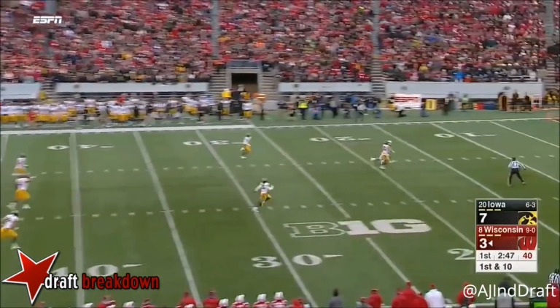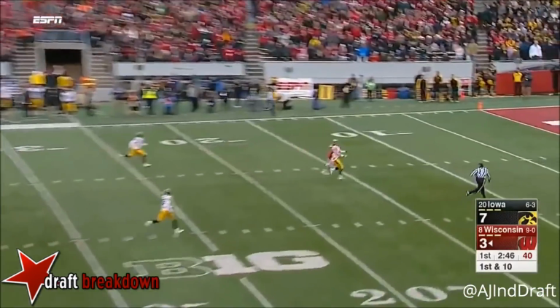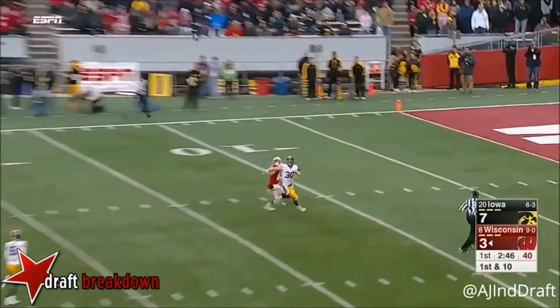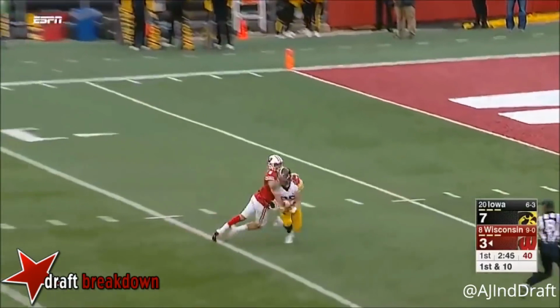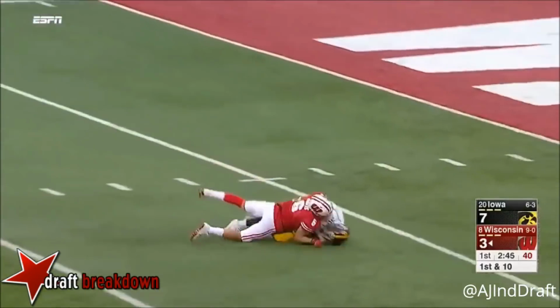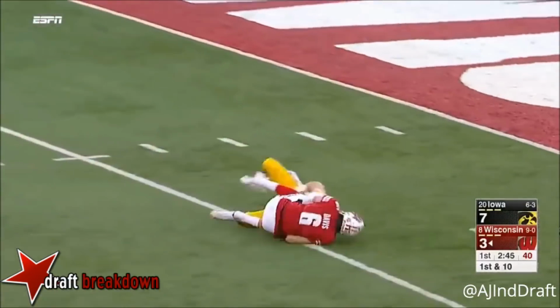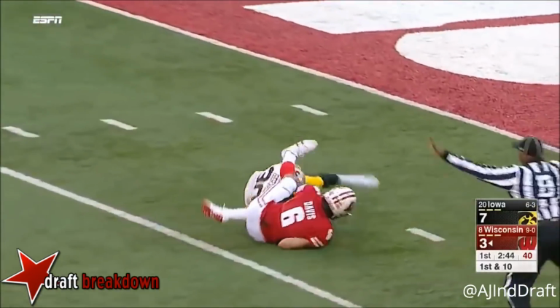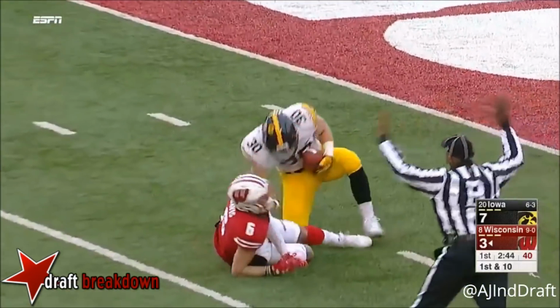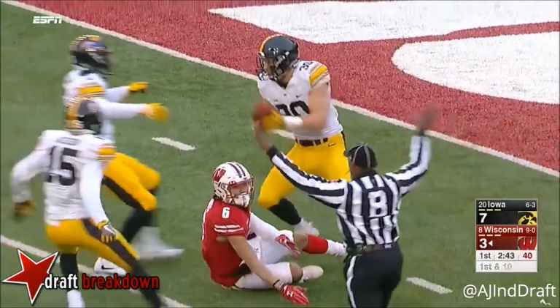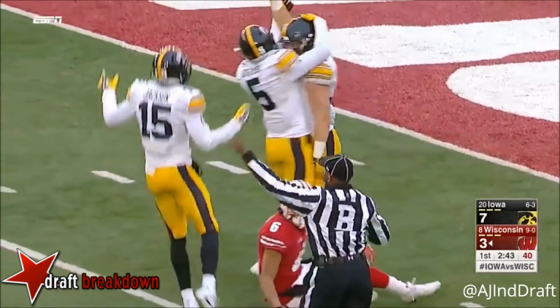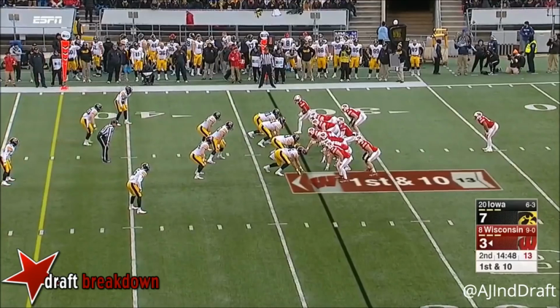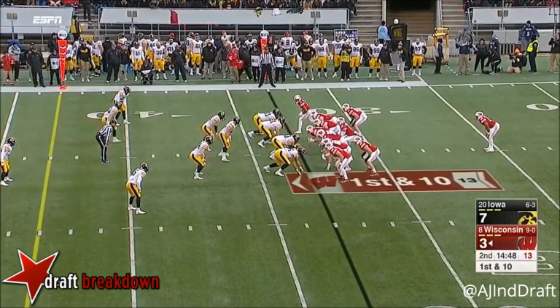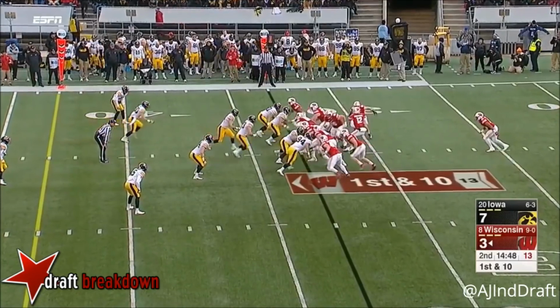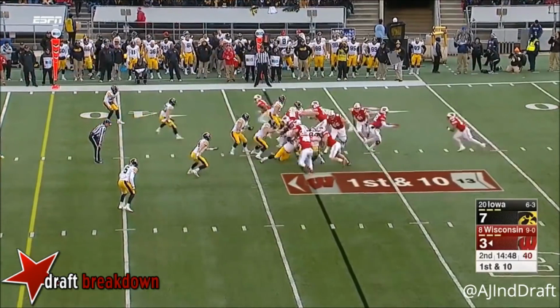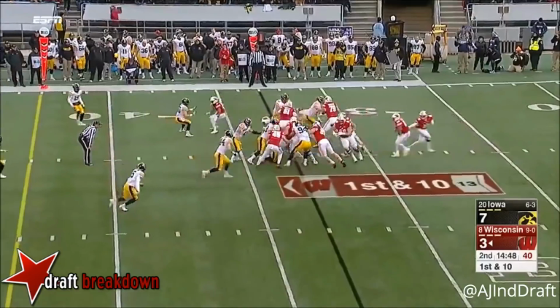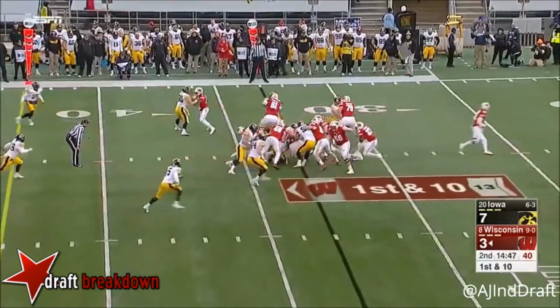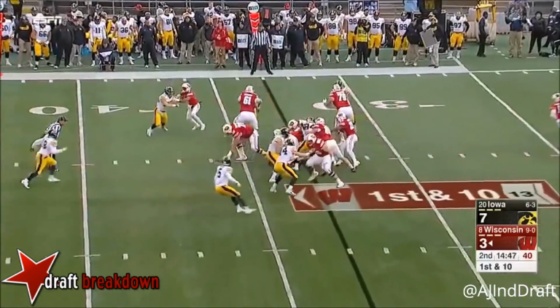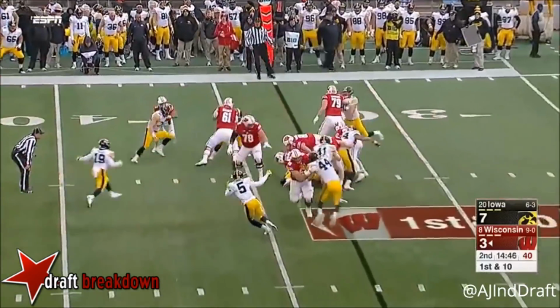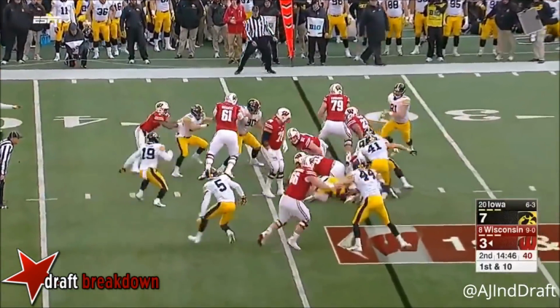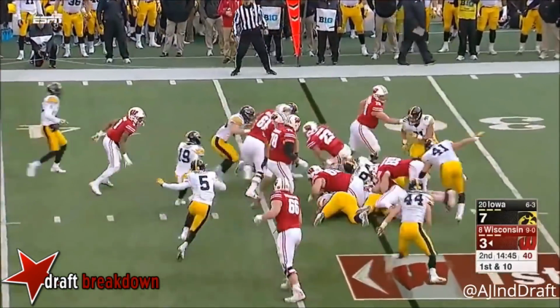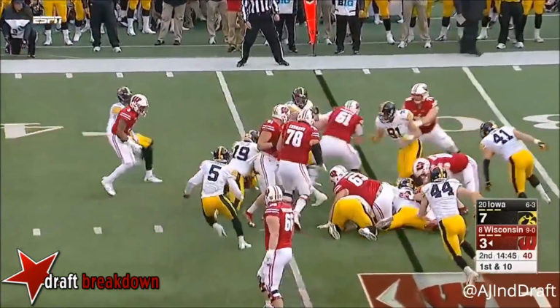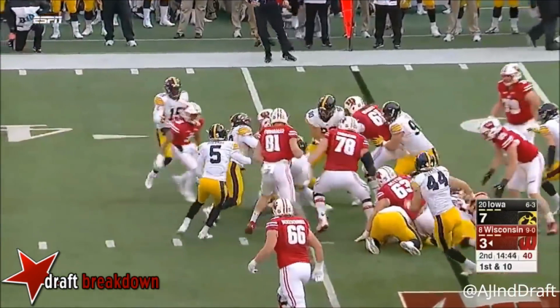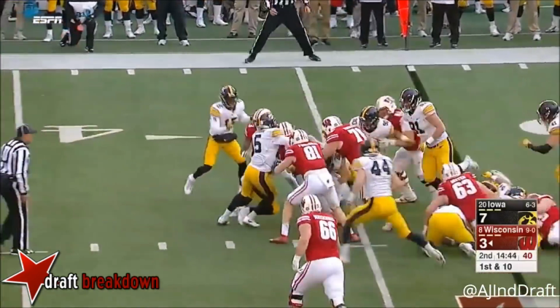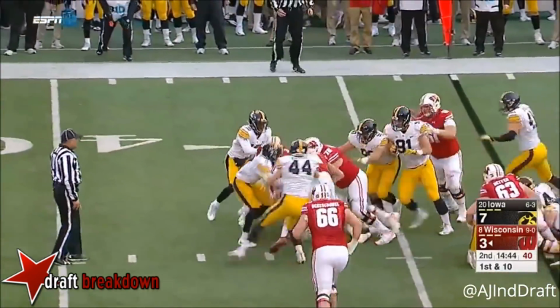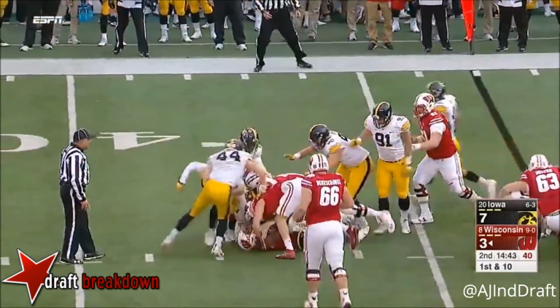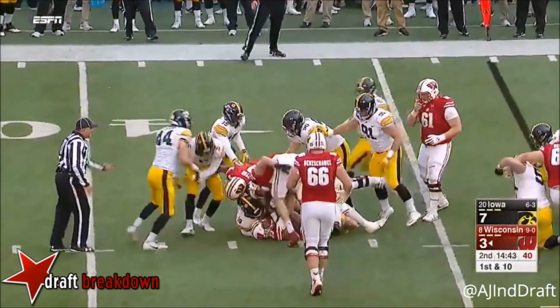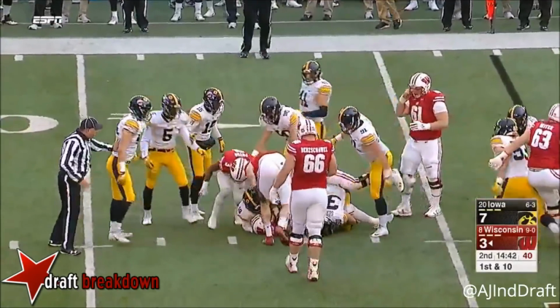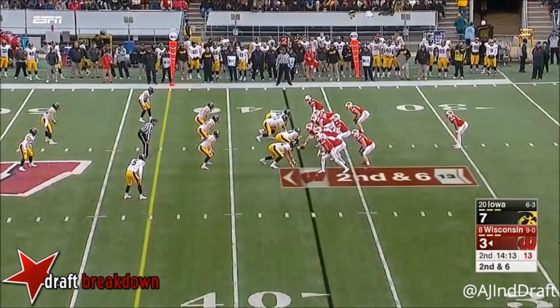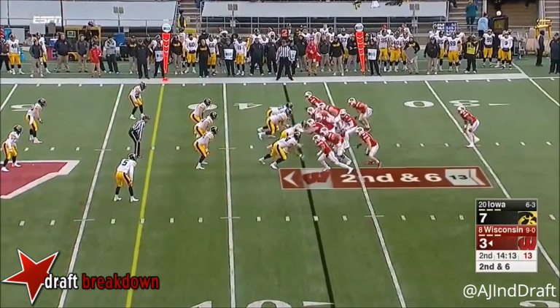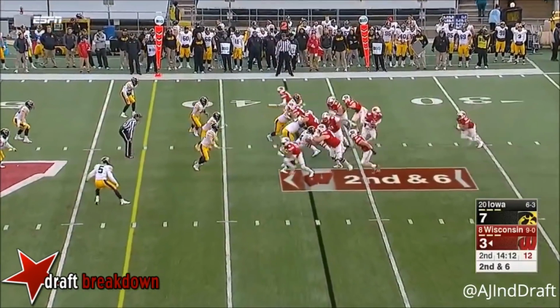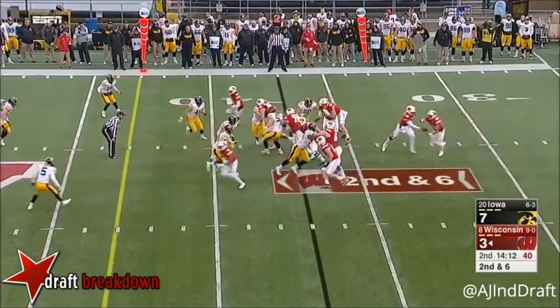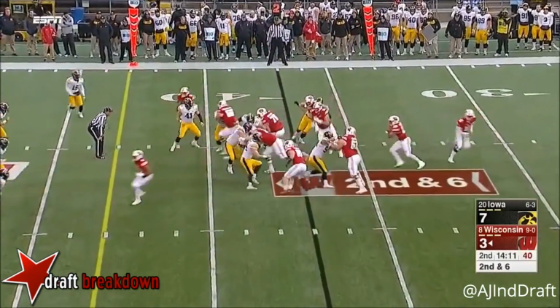That ball is intercepted. This guy is the best freshman in the country — Jonathan Taylor, fourth in the nation in rushing, already 62 yards today.